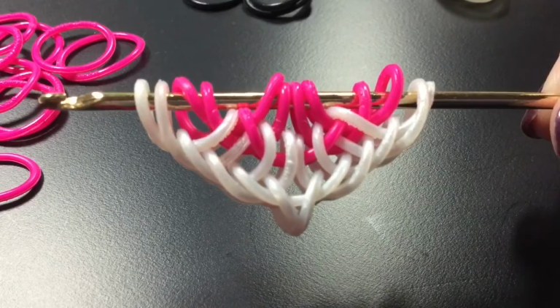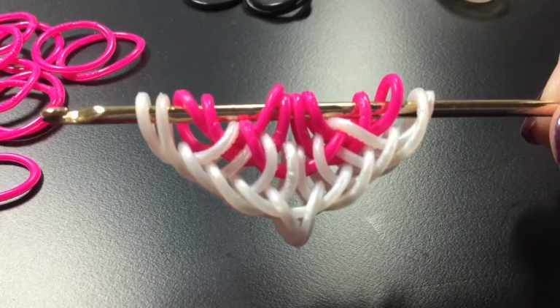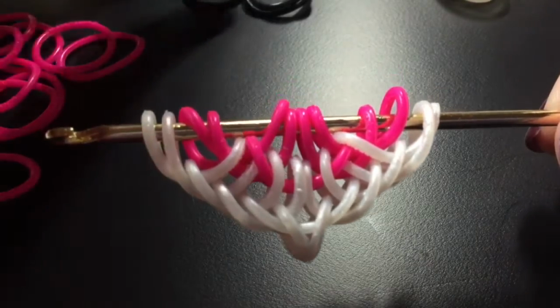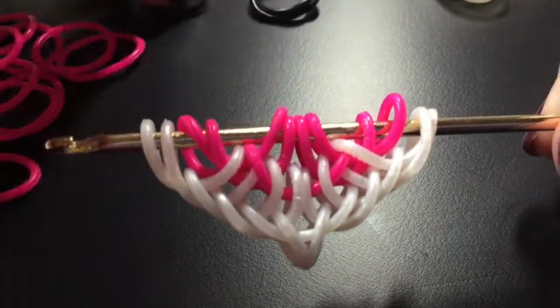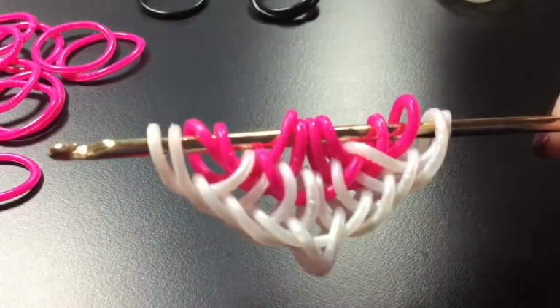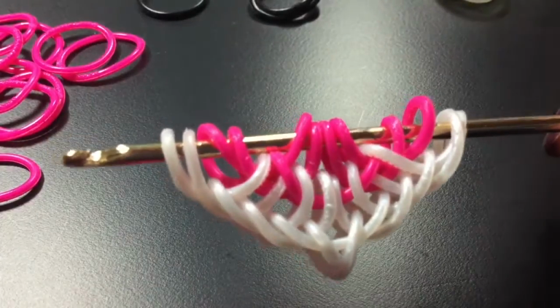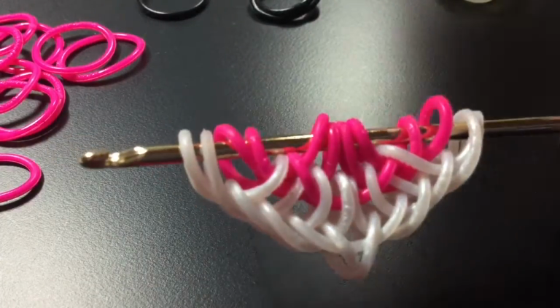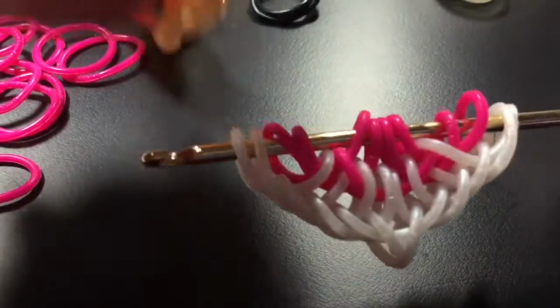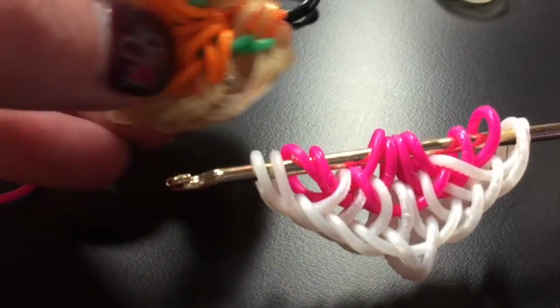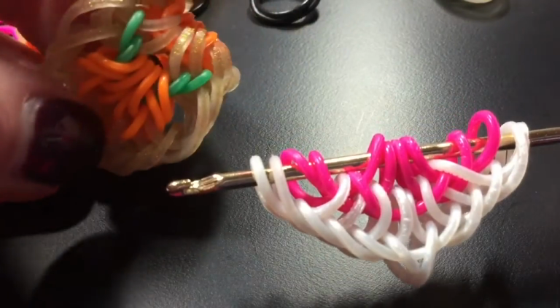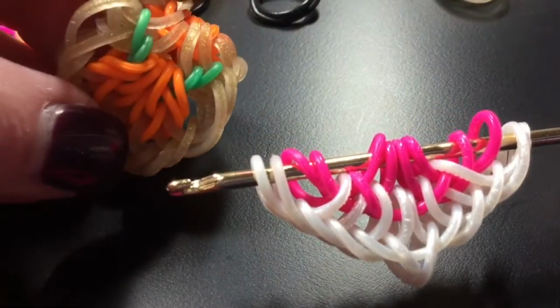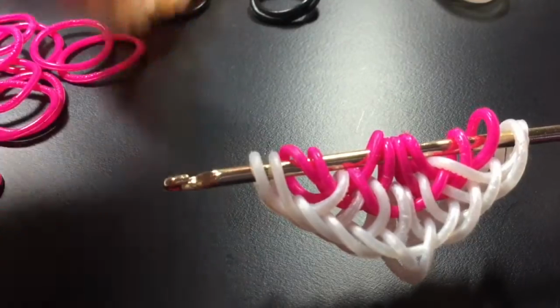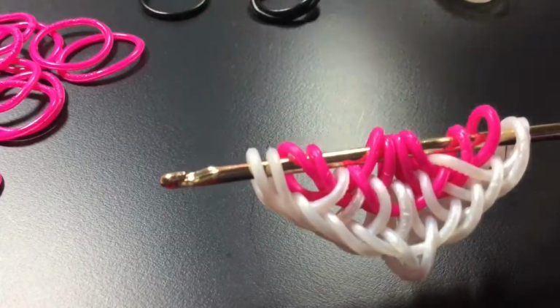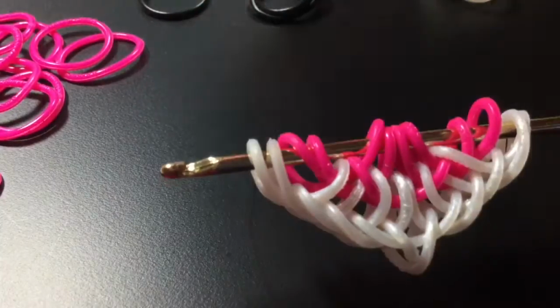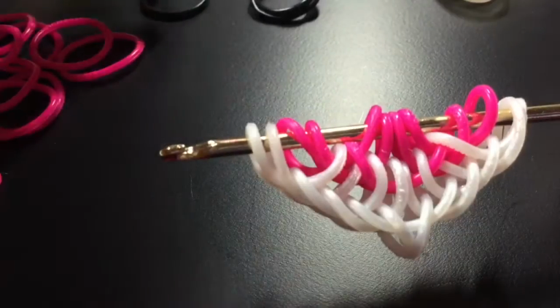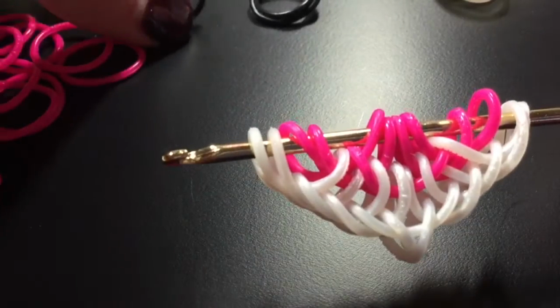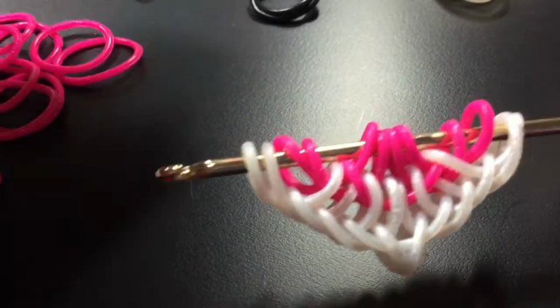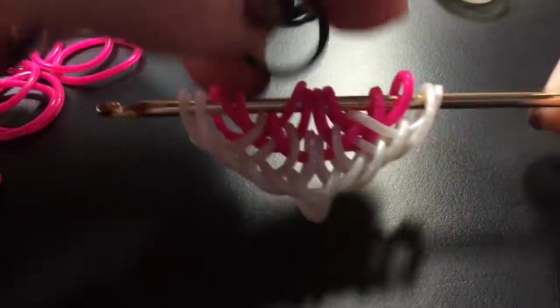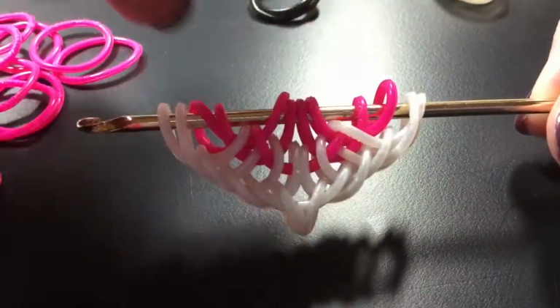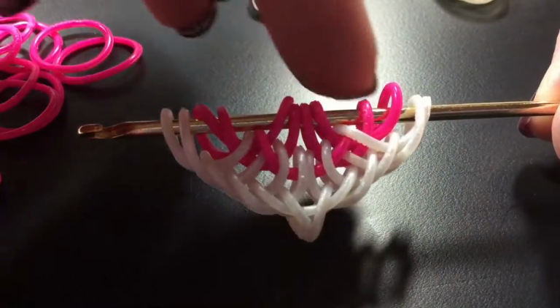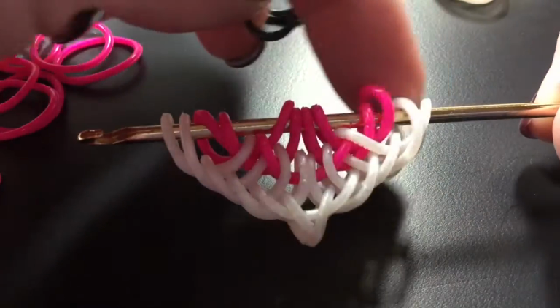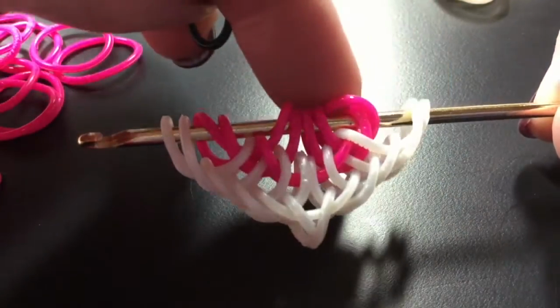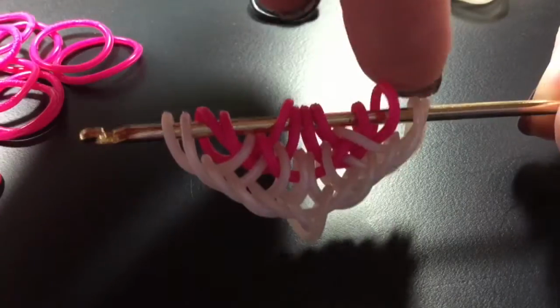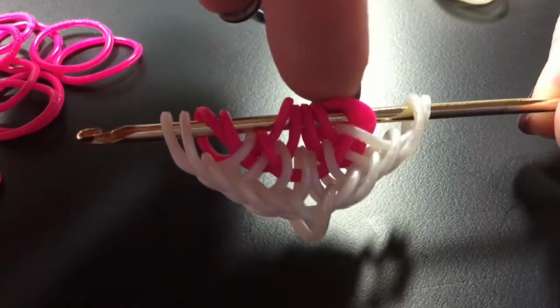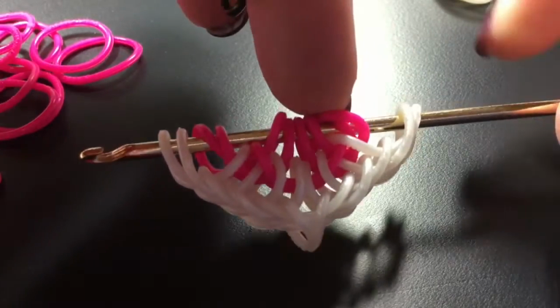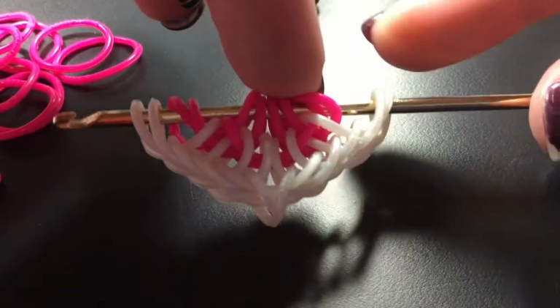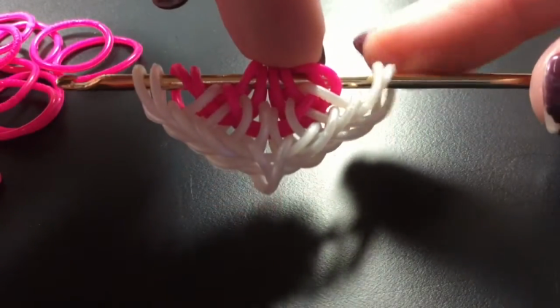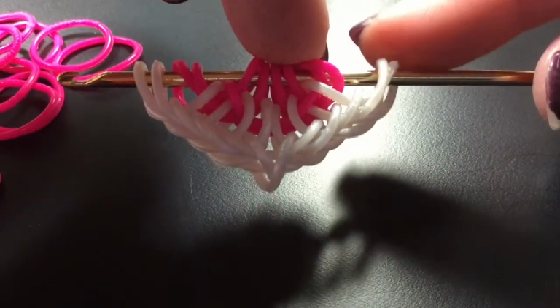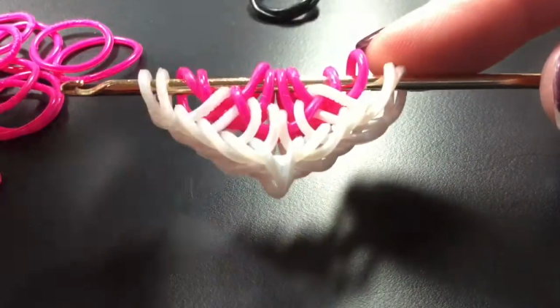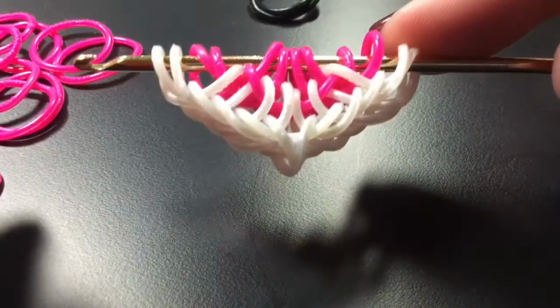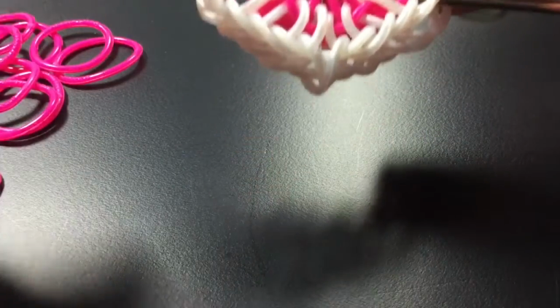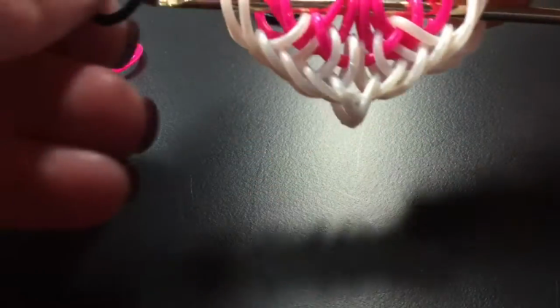Now I'm going to take the accent color — on the original it's green, but I'm going to use black — and we're going to pull through ten bands, pulling through all of these except for the outer two on each side.